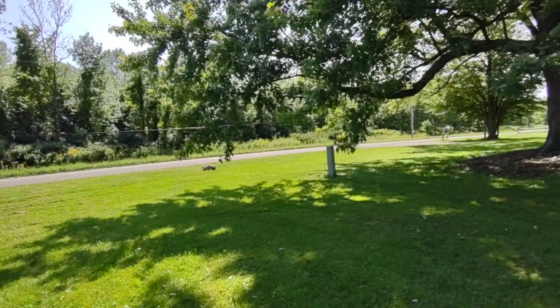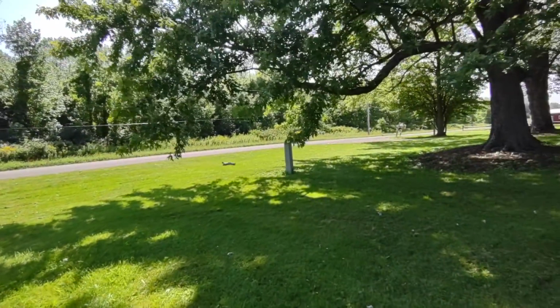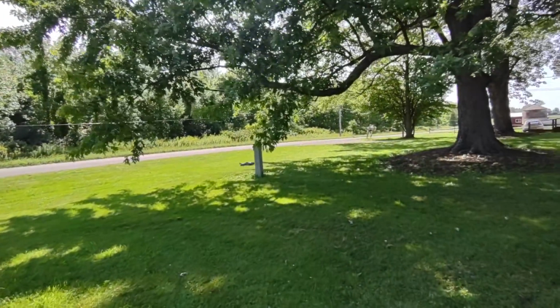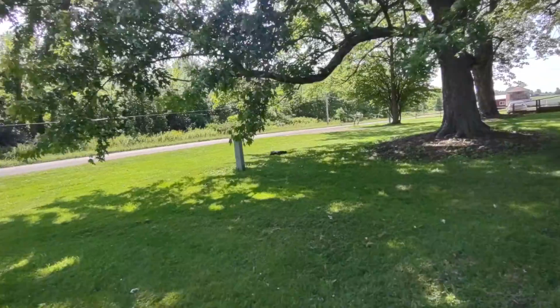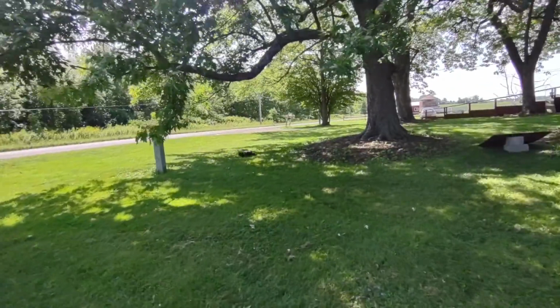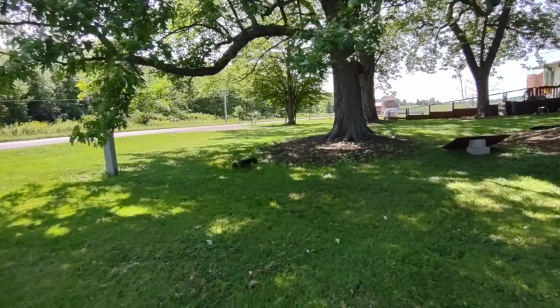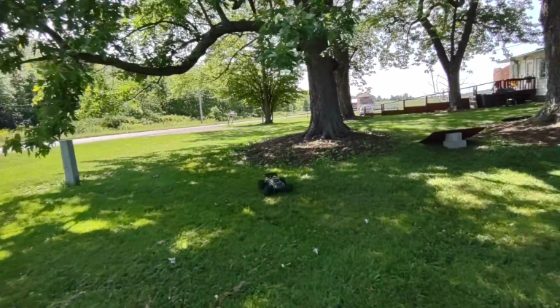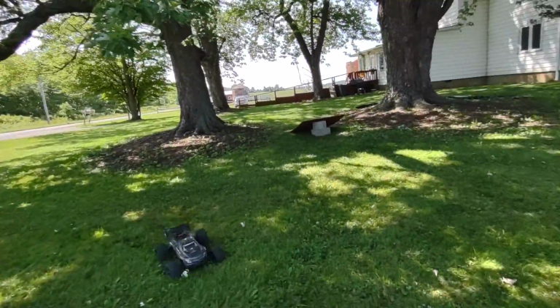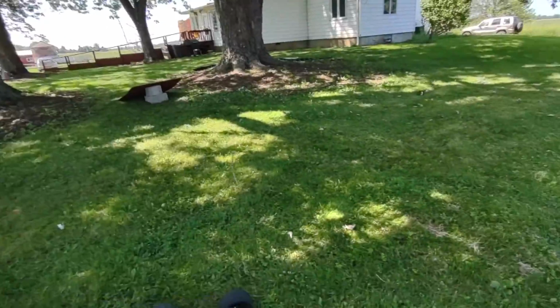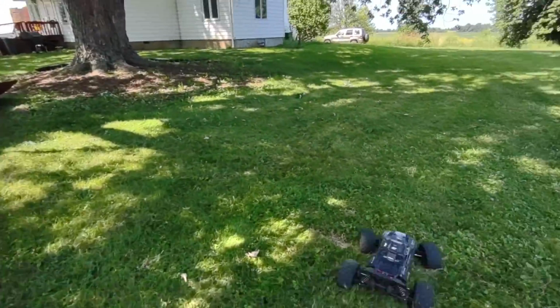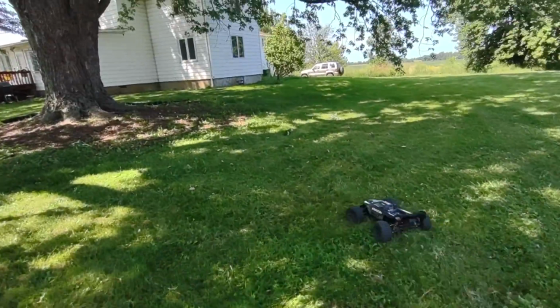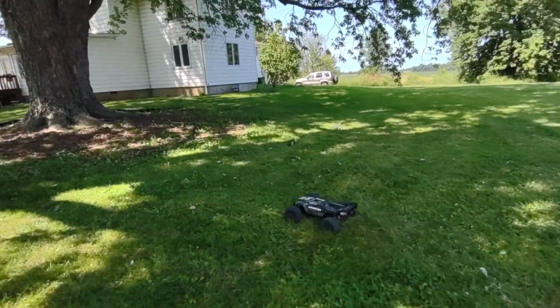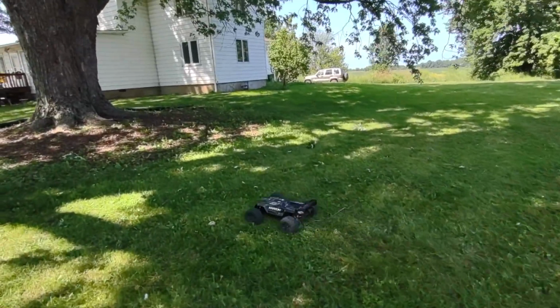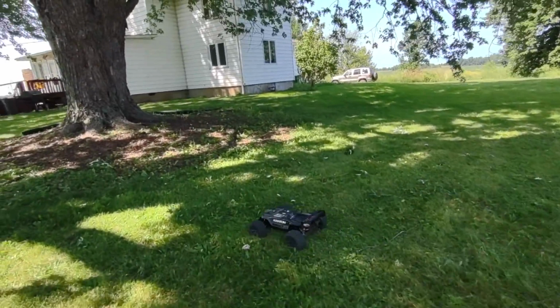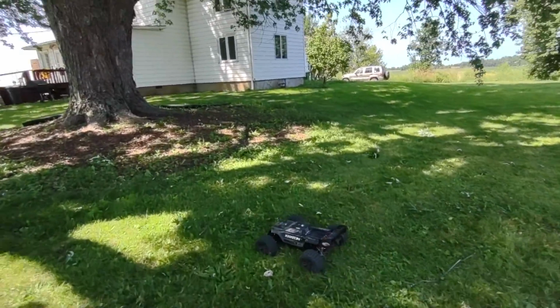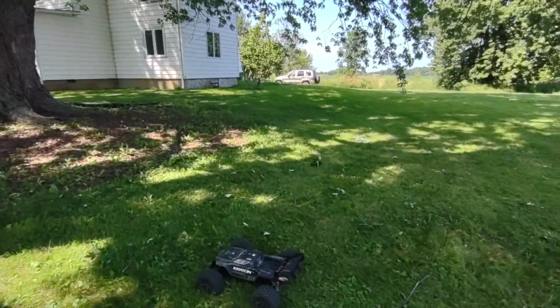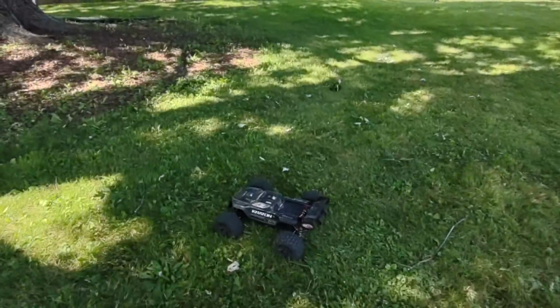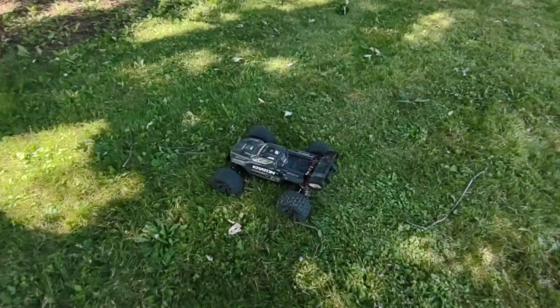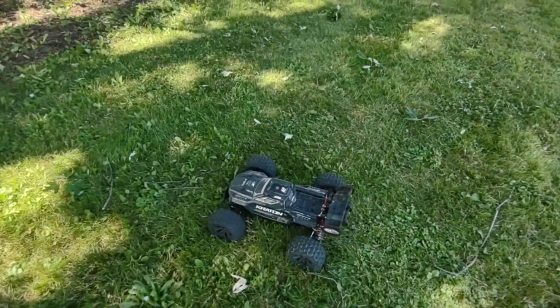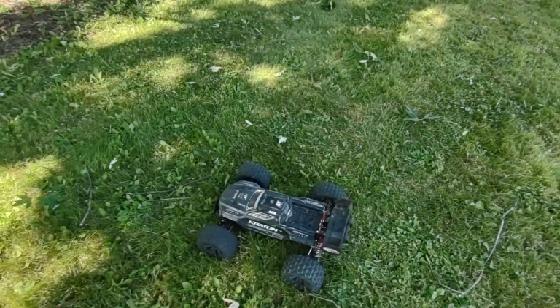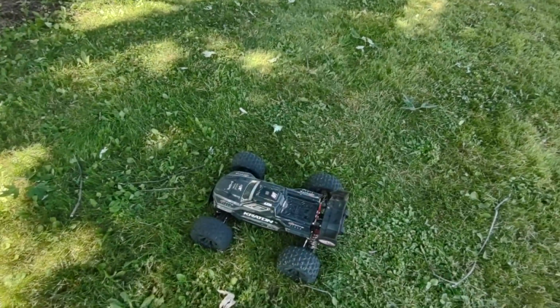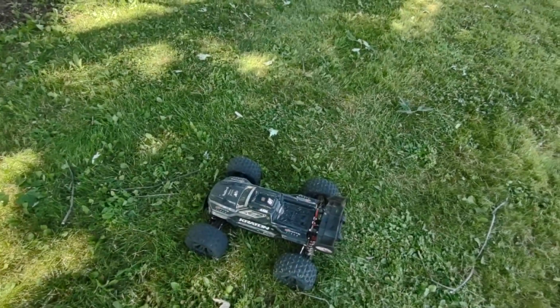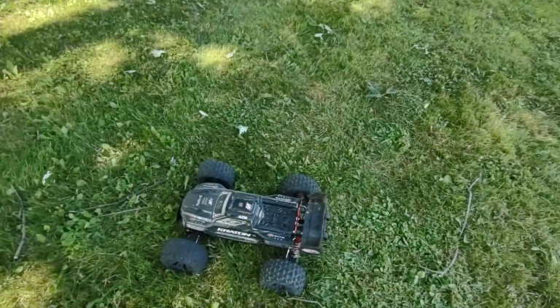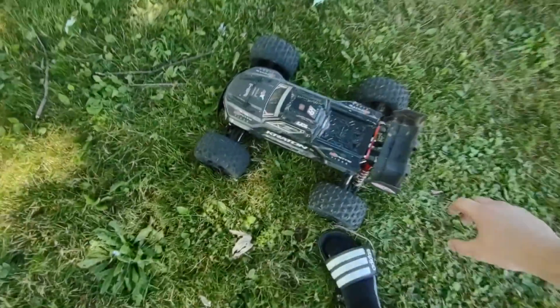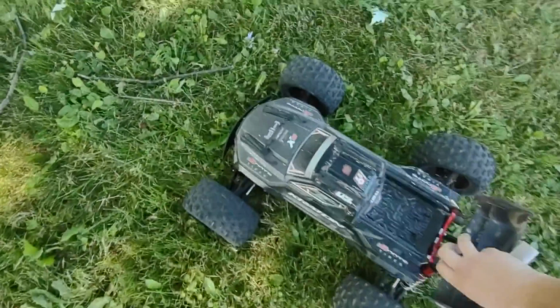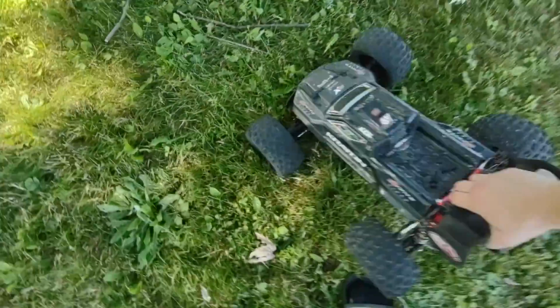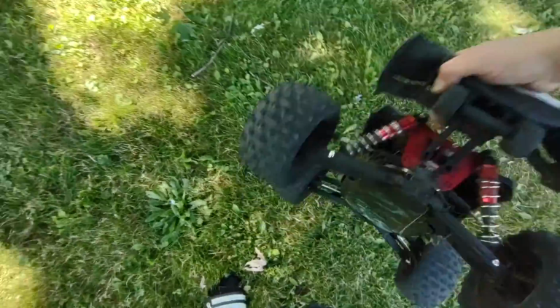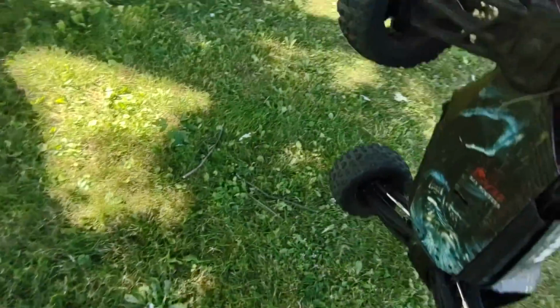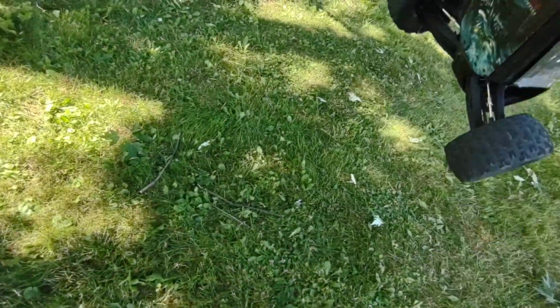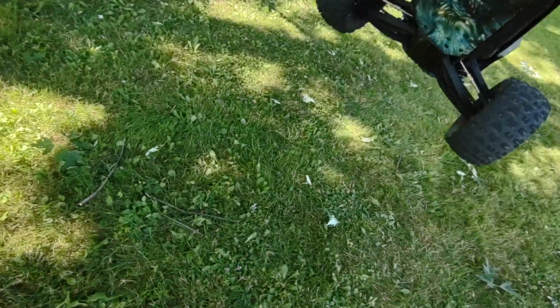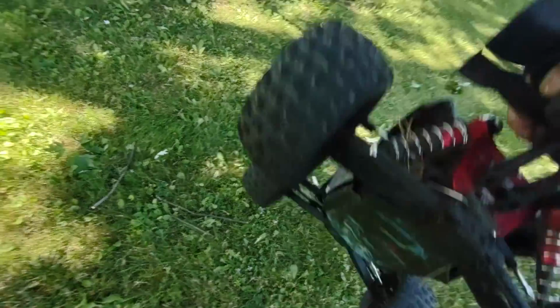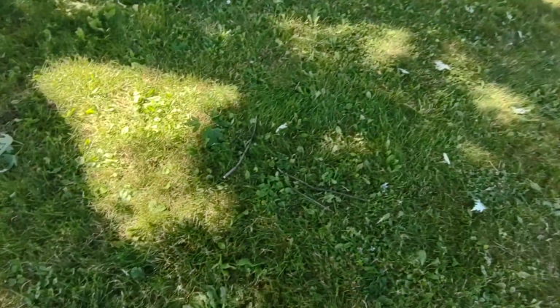She's a wheelie monster, power backflip air machine — EXP Crayton full carbon fiber chassis, baby. Airing it out!